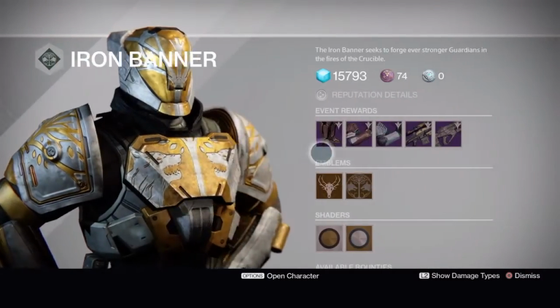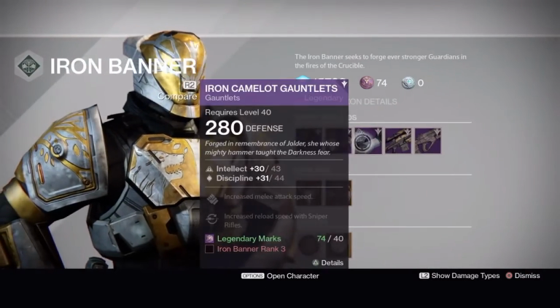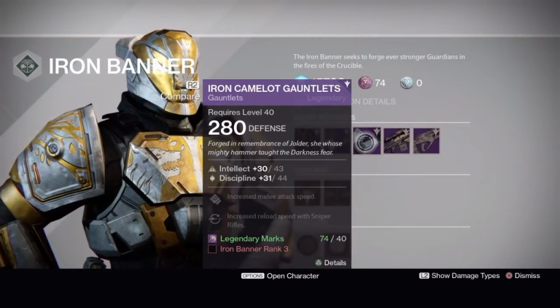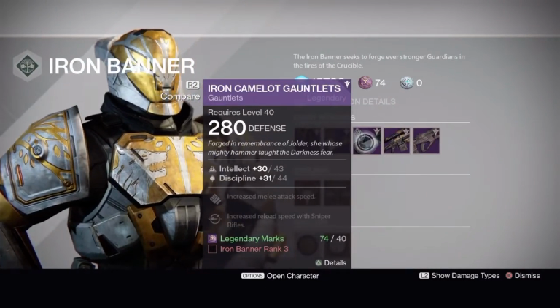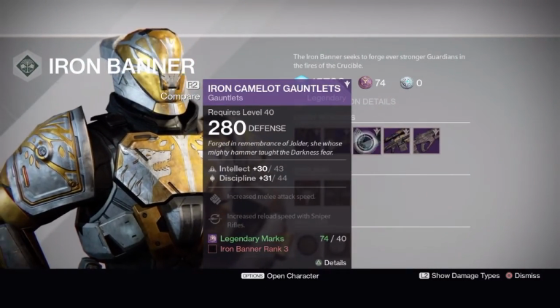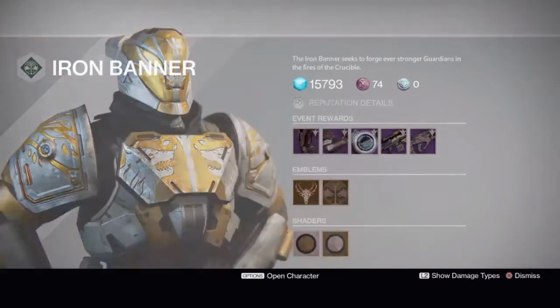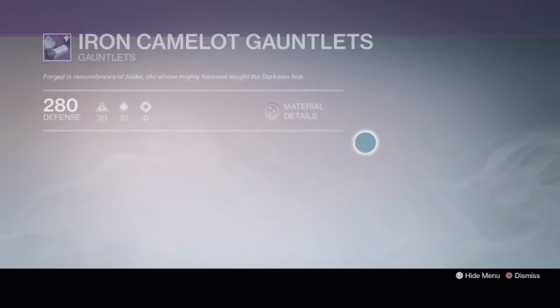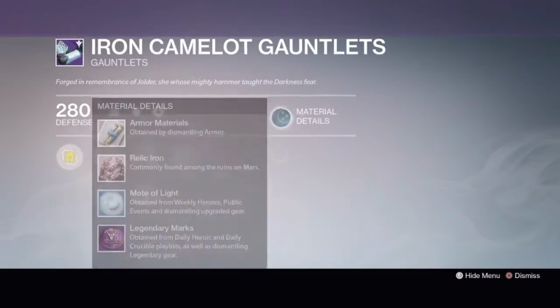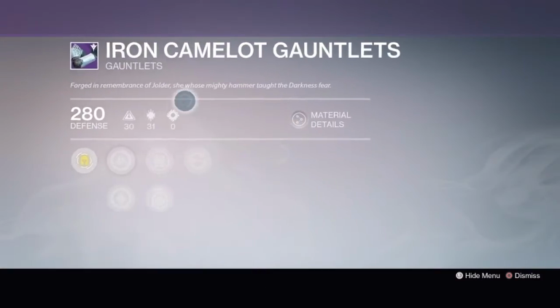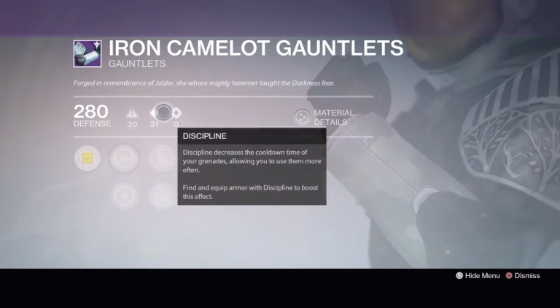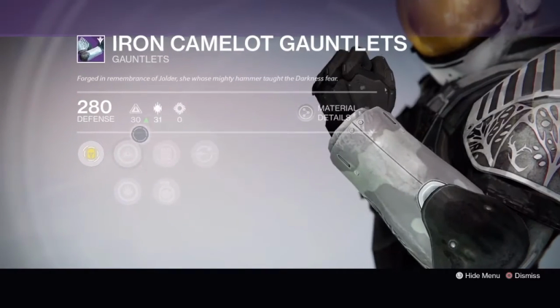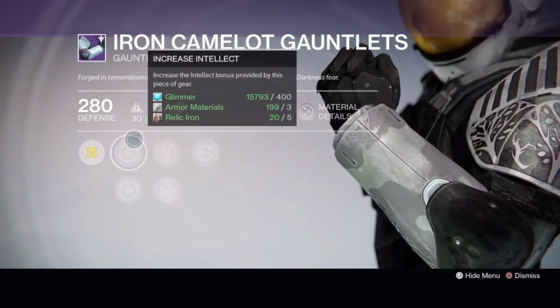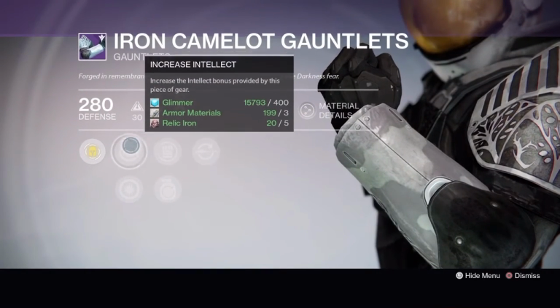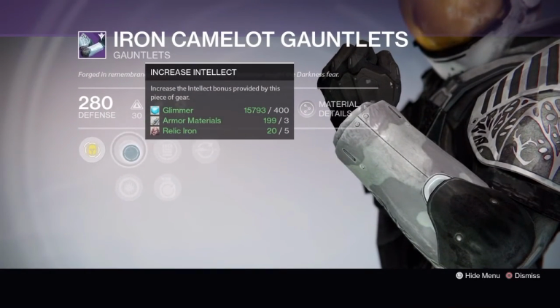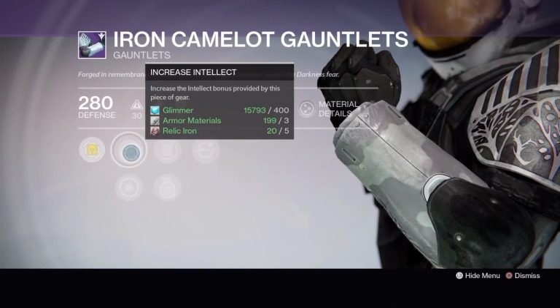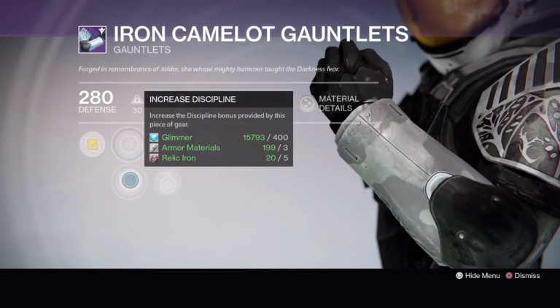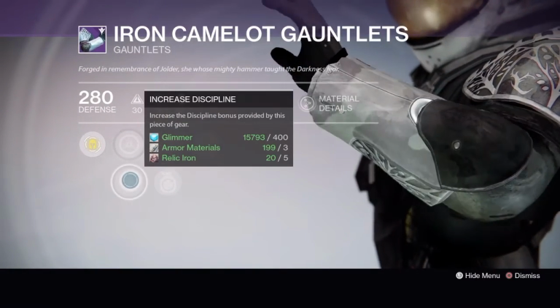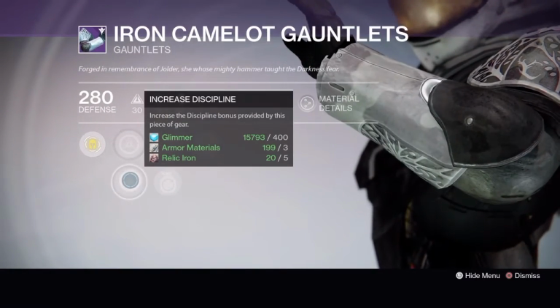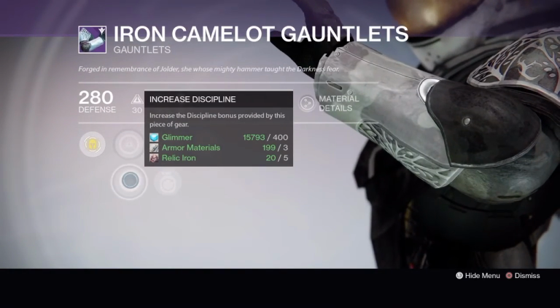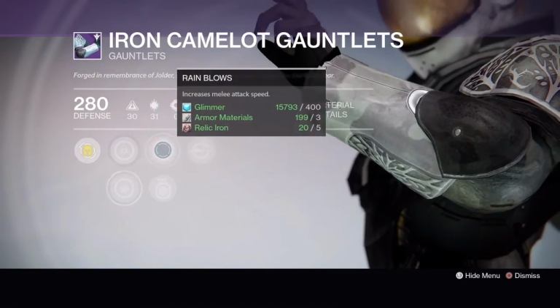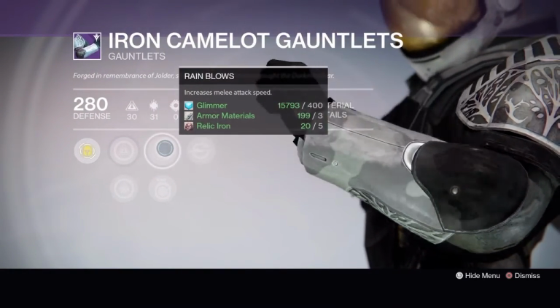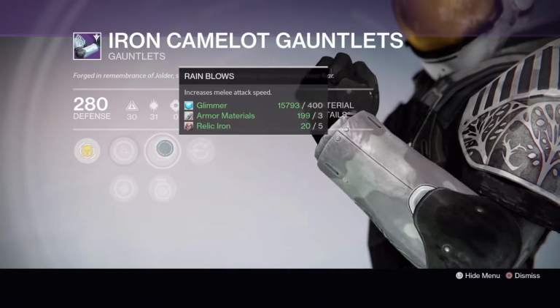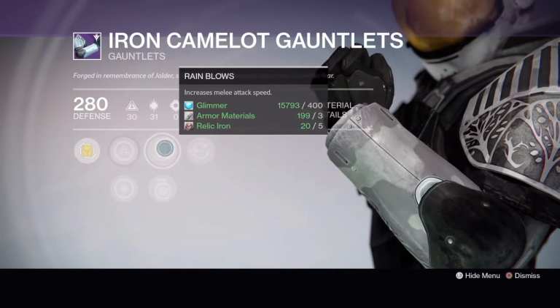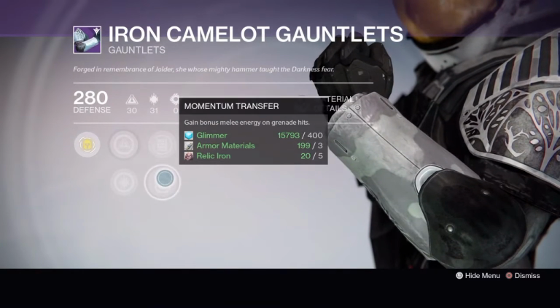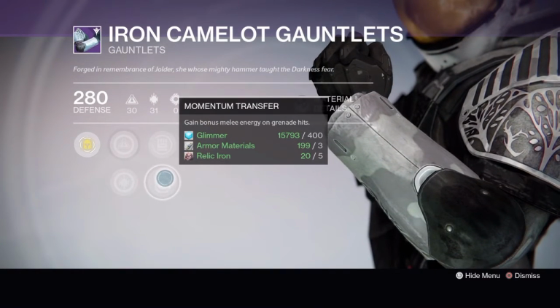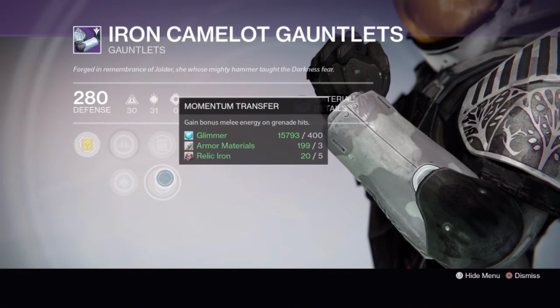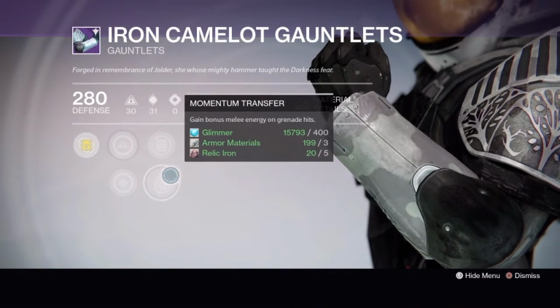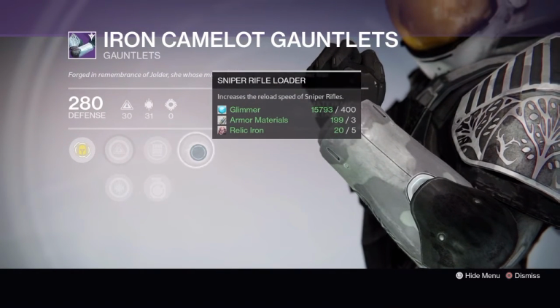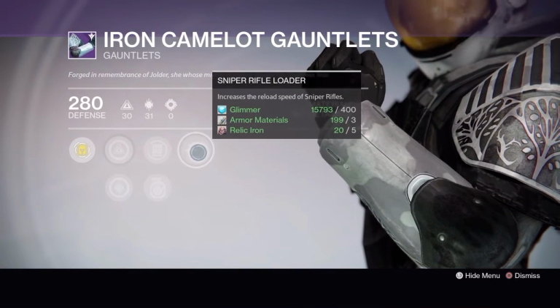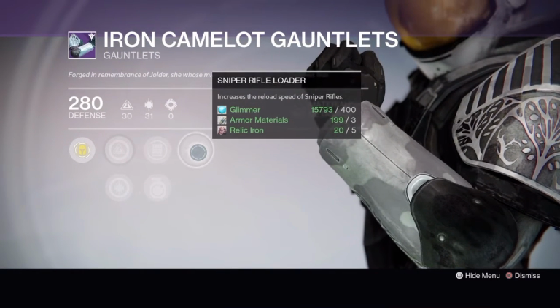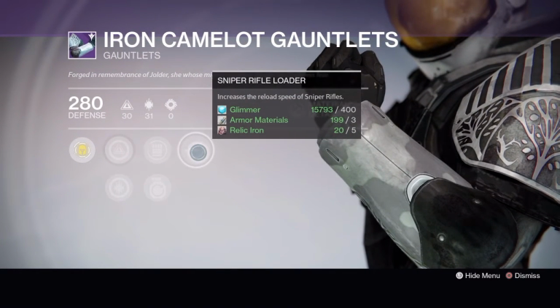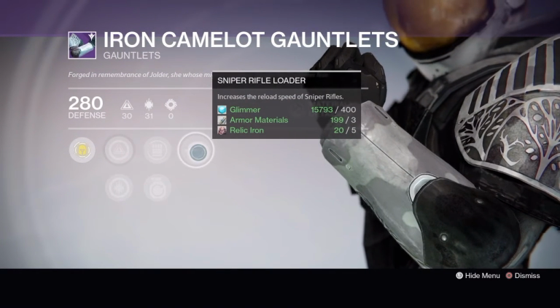Also if you have a PS system, you get the Iron Camelot Gauntlets as an option, which come with increased intellect, increased discipline, rain blows or momentum transfer, and sniper rifle loader.